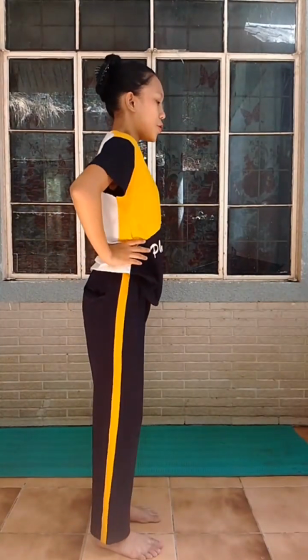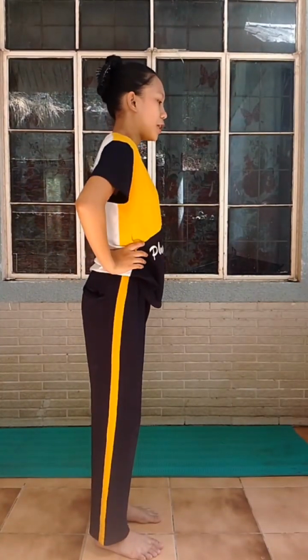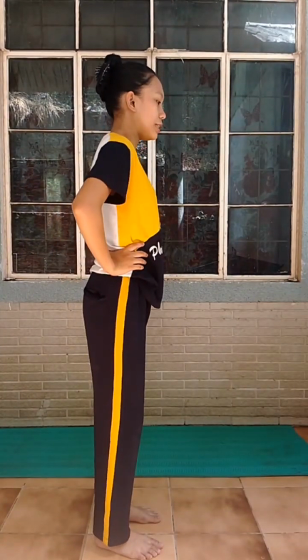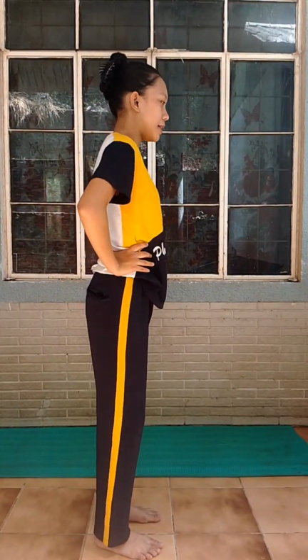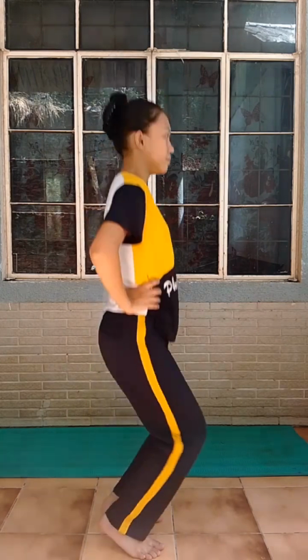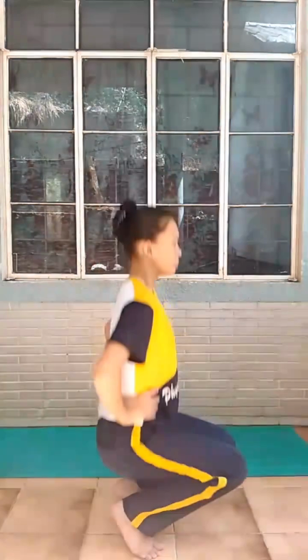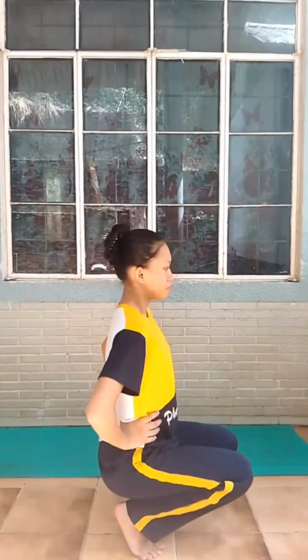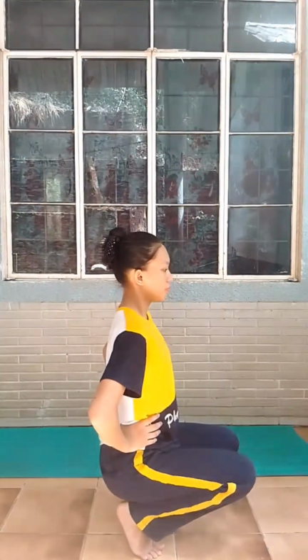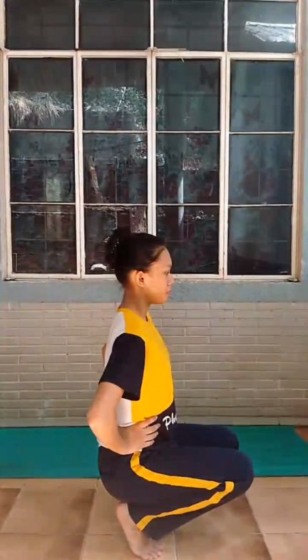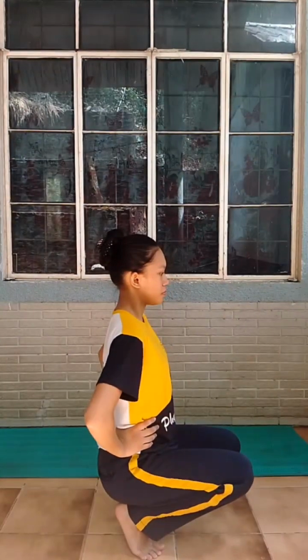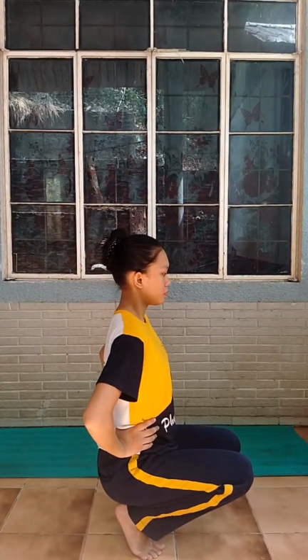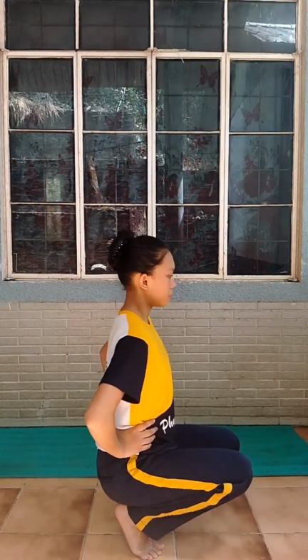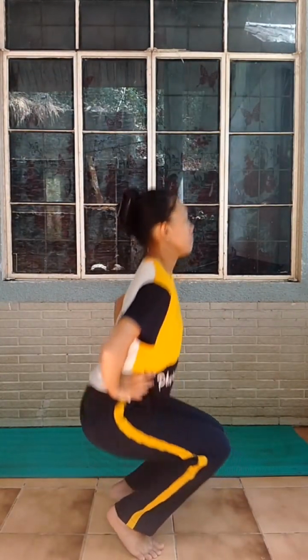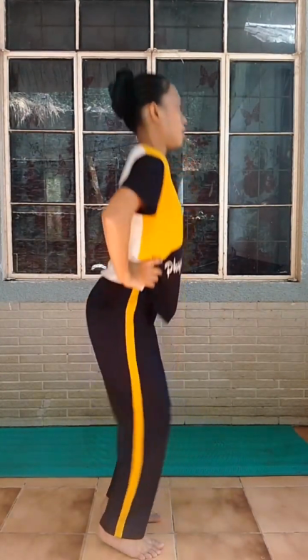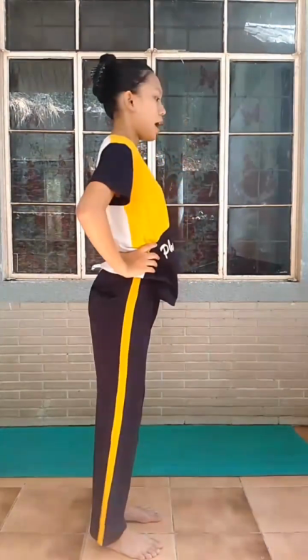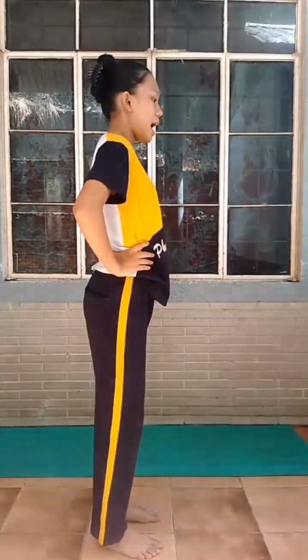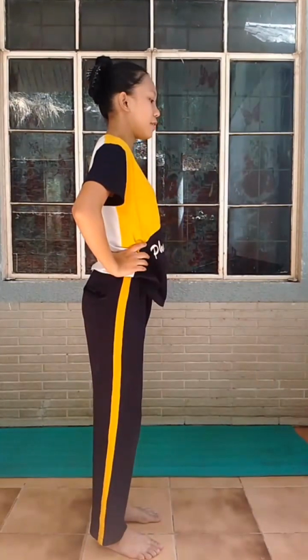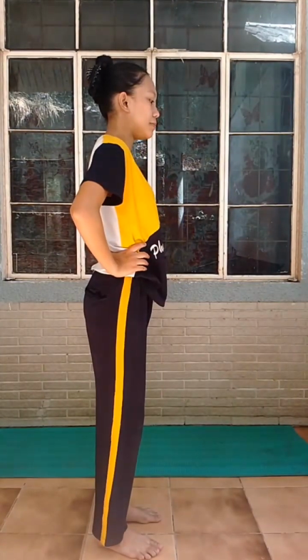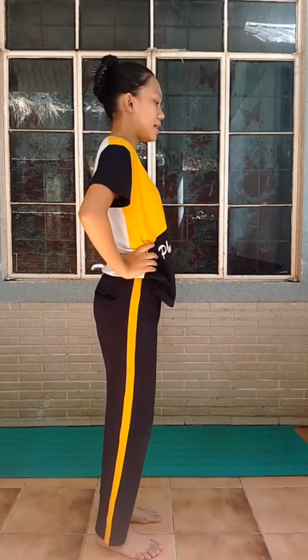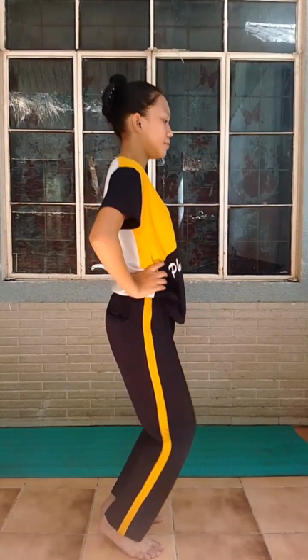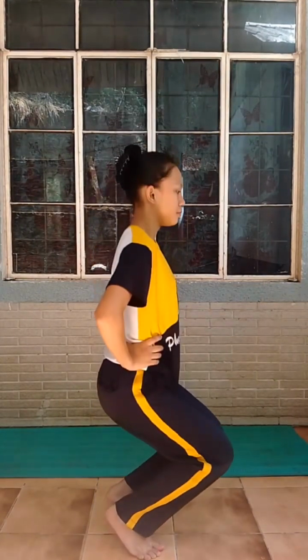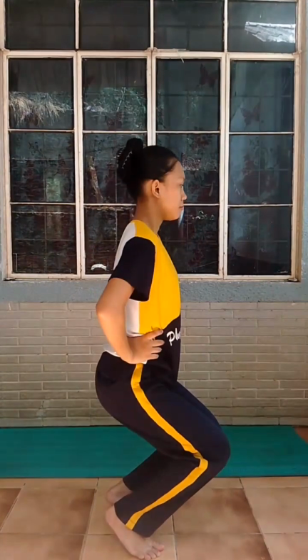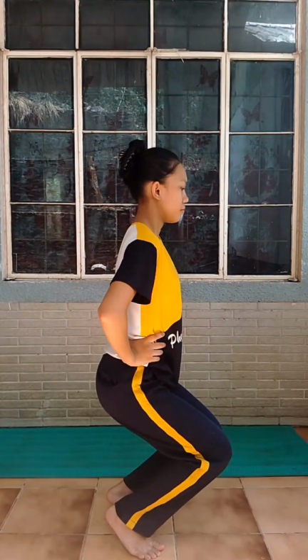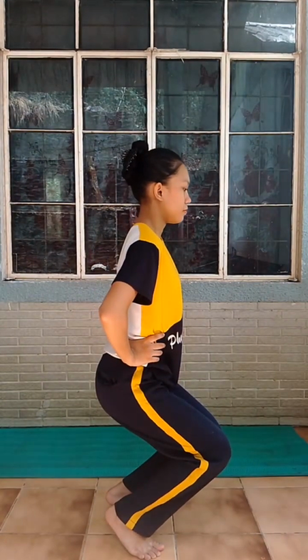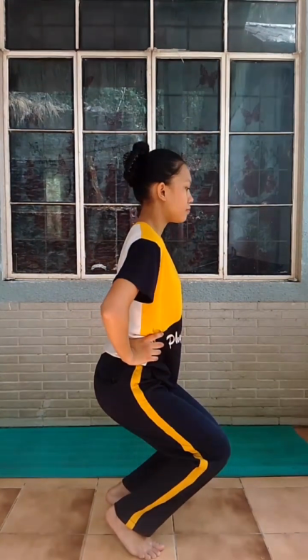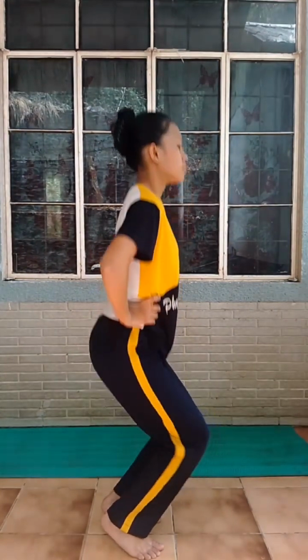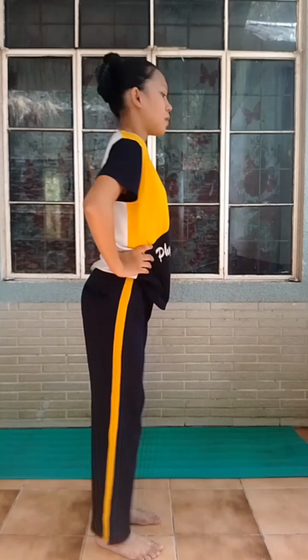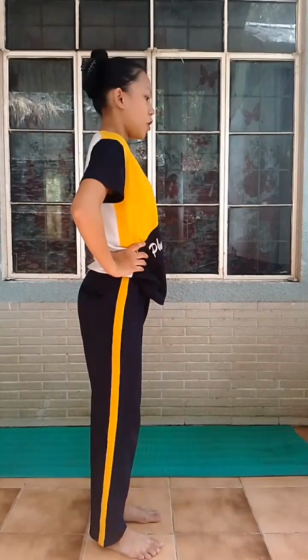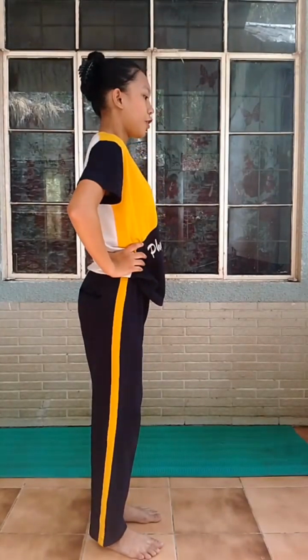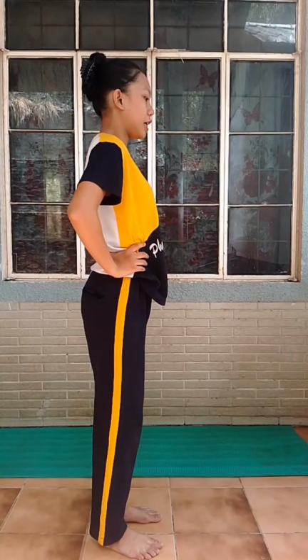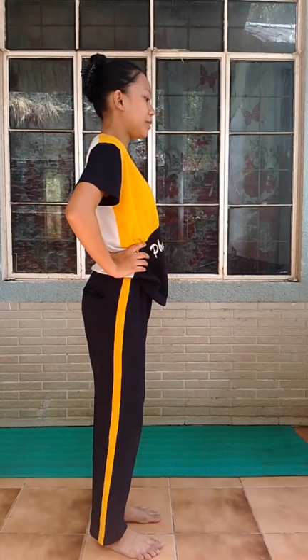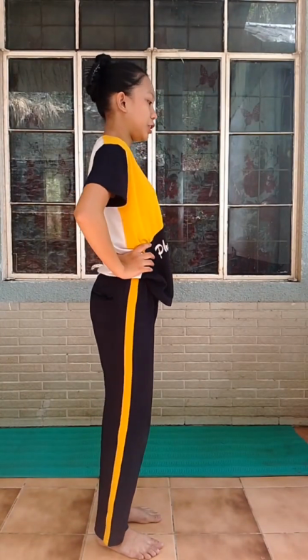Full knee bending. Half knee bending. Full knee rest position.